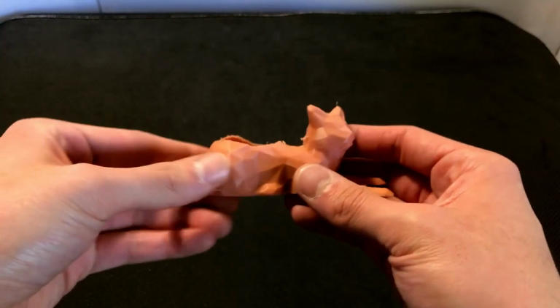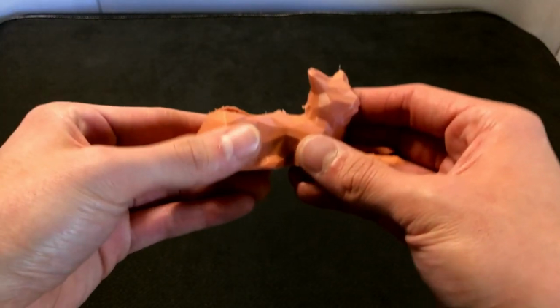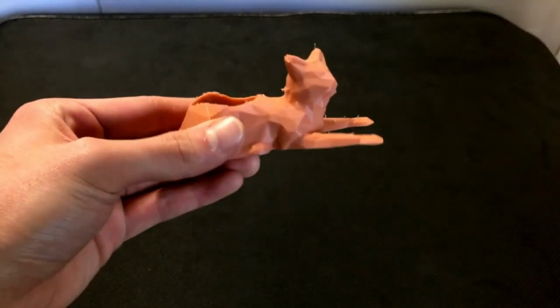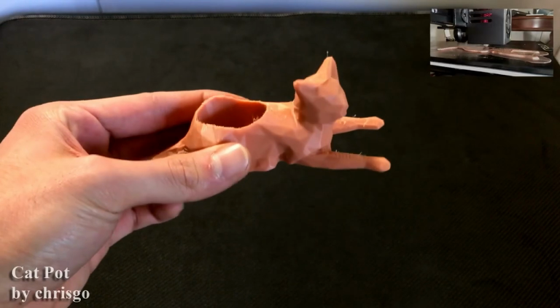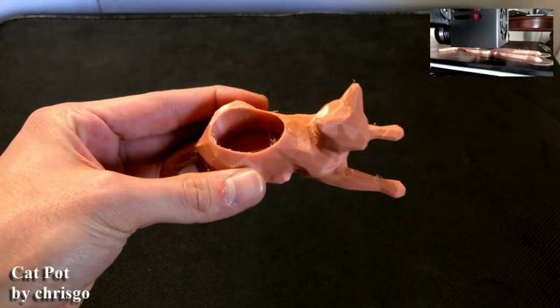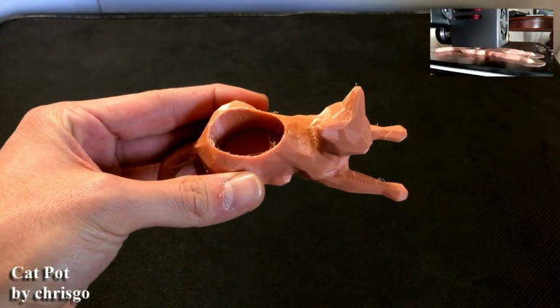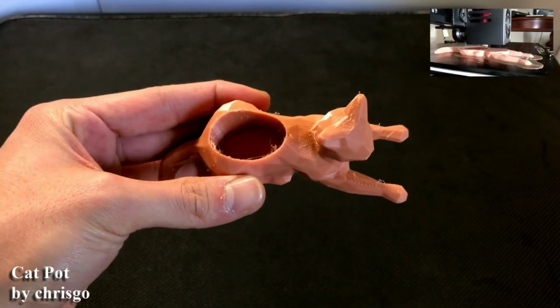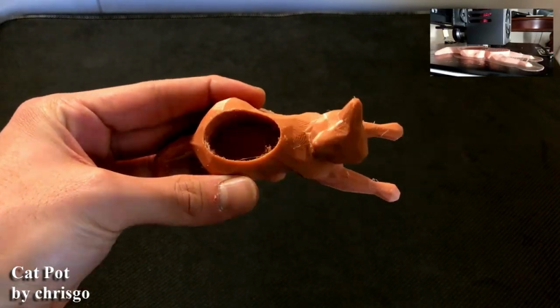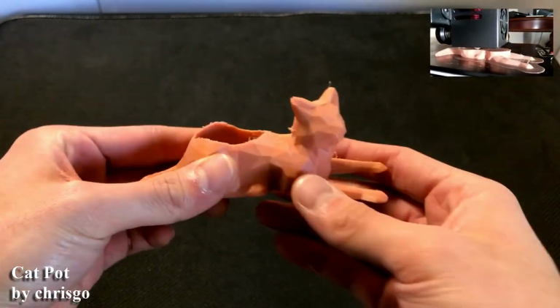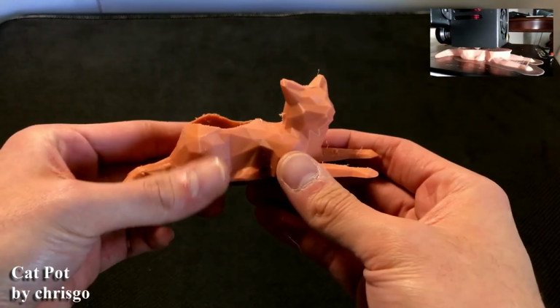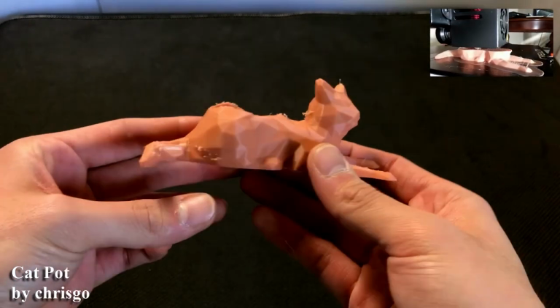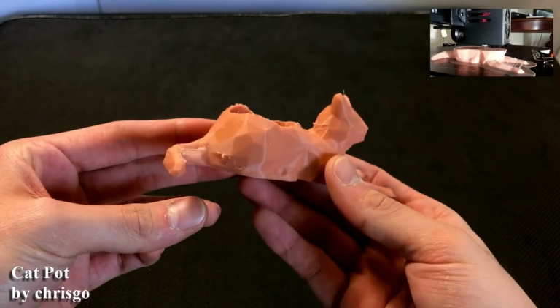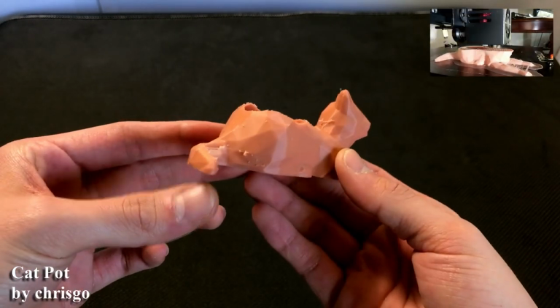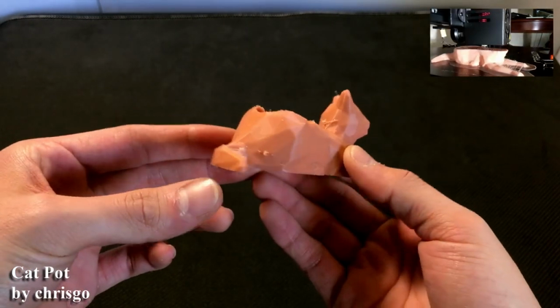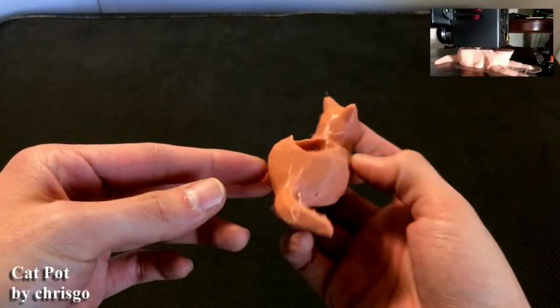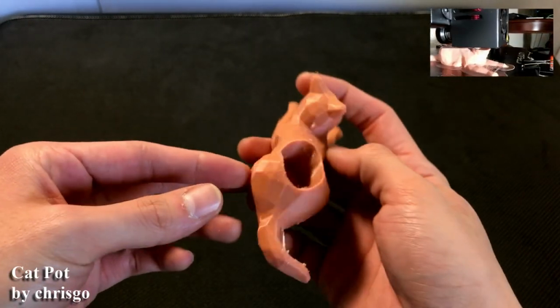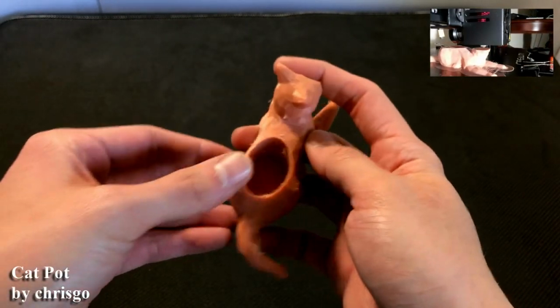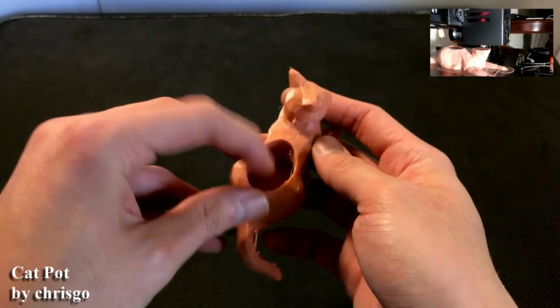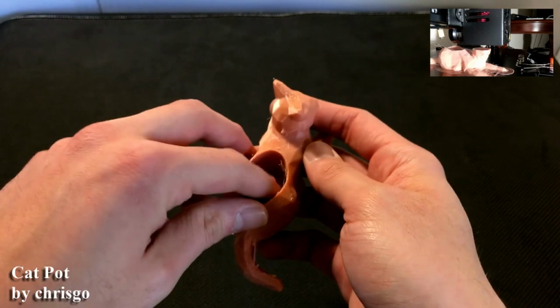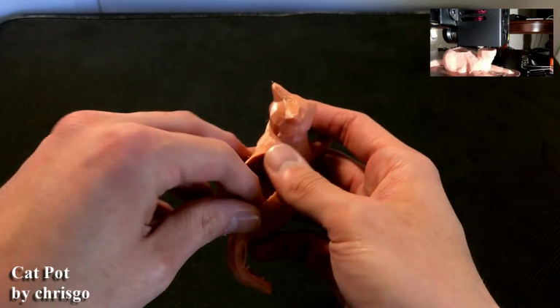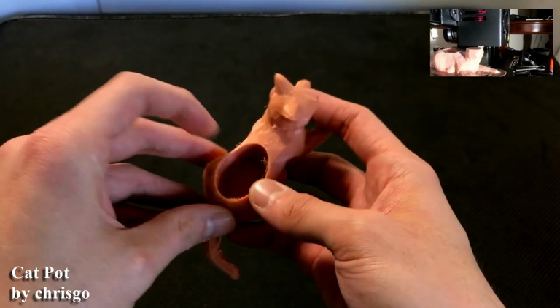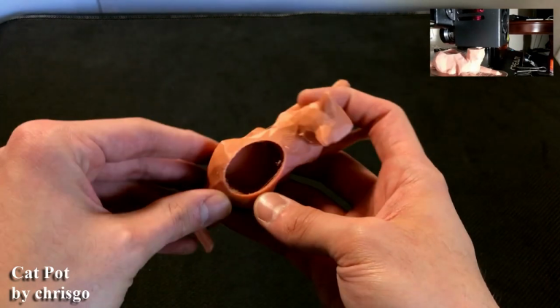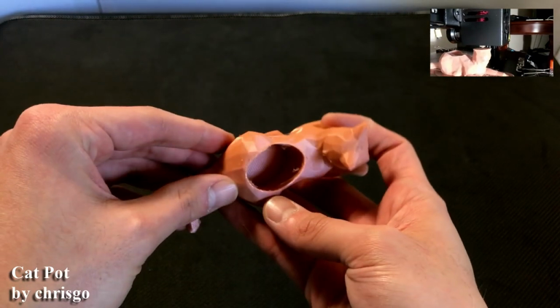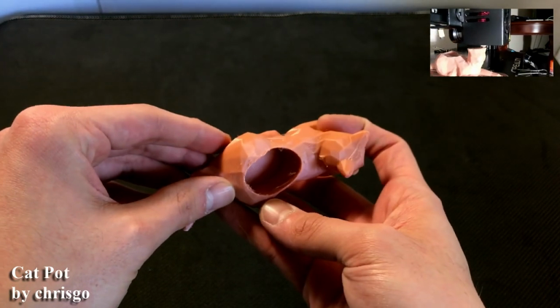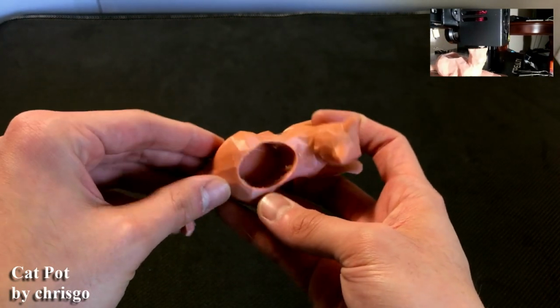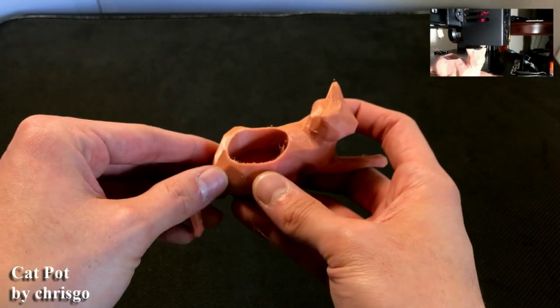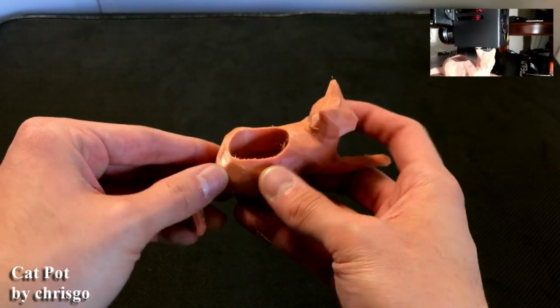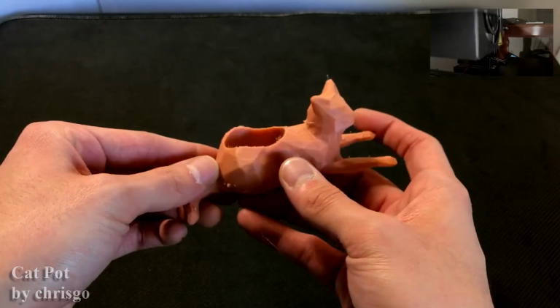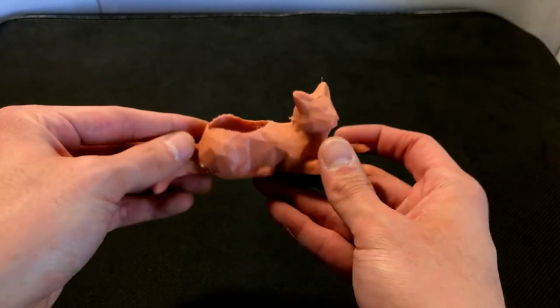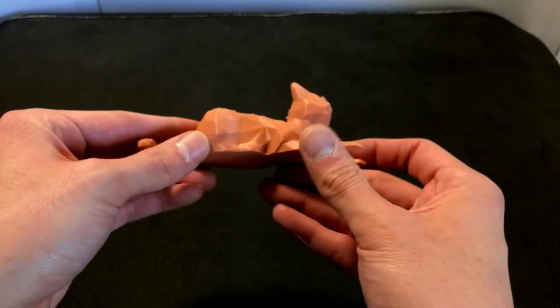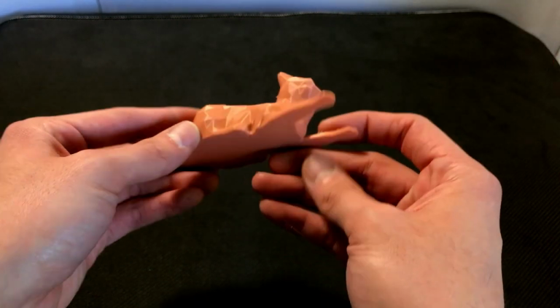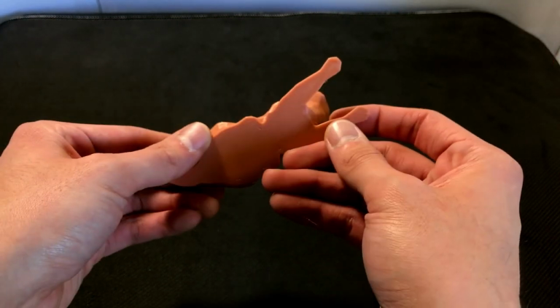Next up is the cat pot. This one was very neat. I printed it at about 50% scale, so it could have been much bigger, but I just kind of wanted something small for this one — a little desk ornament.